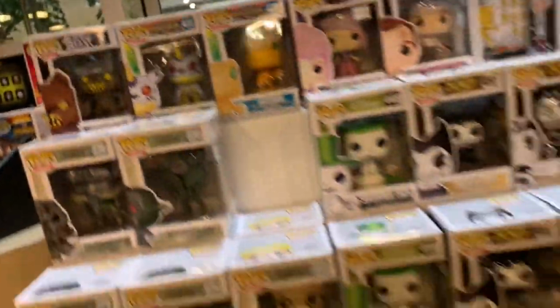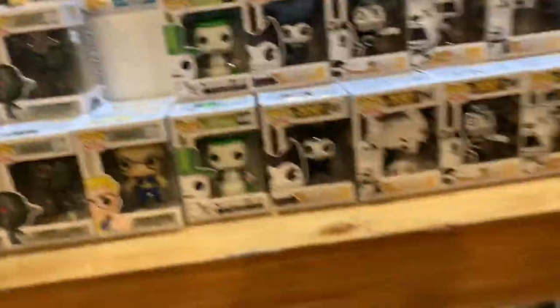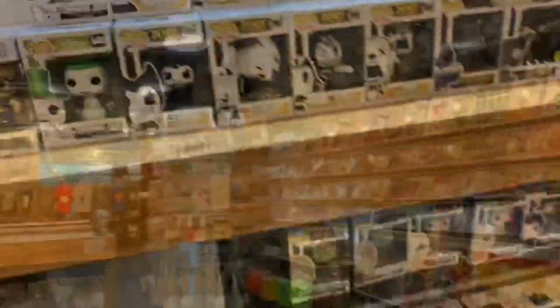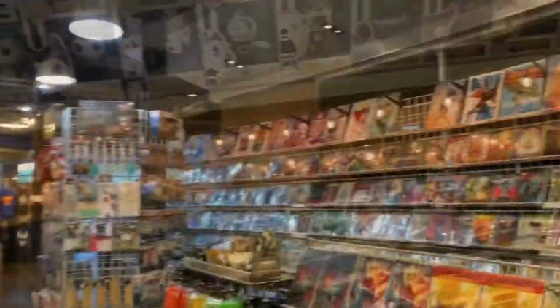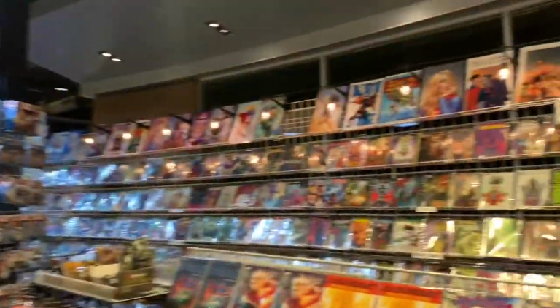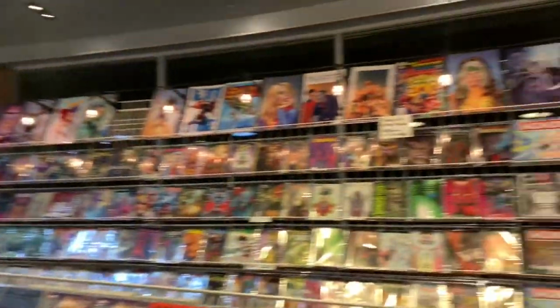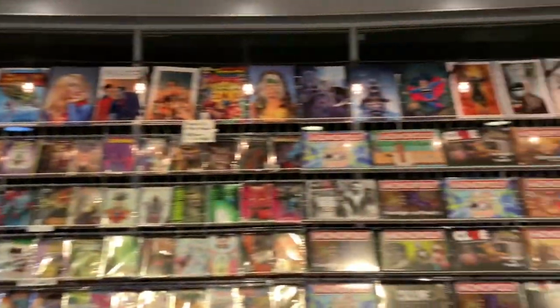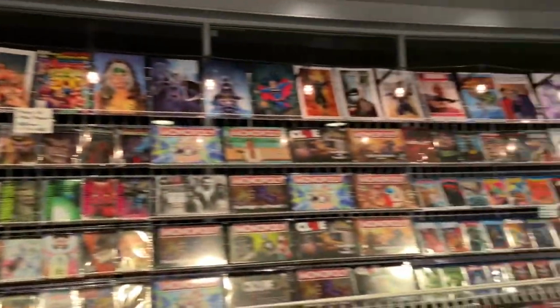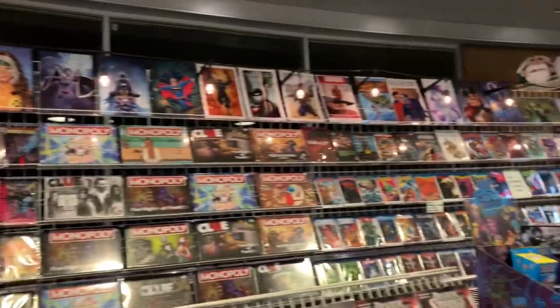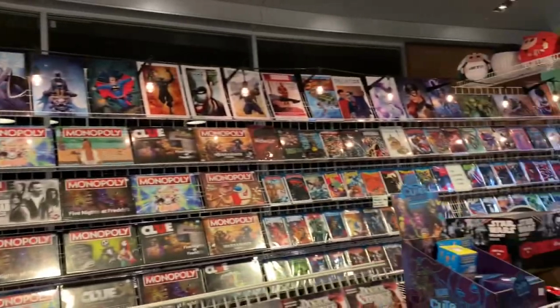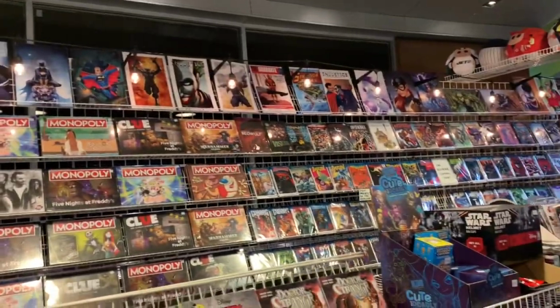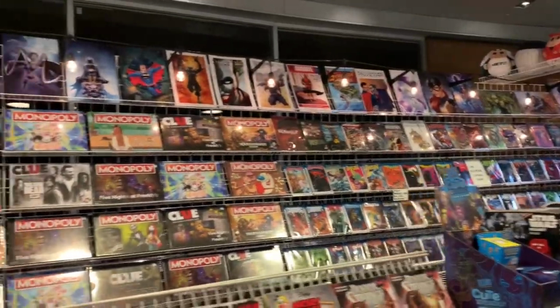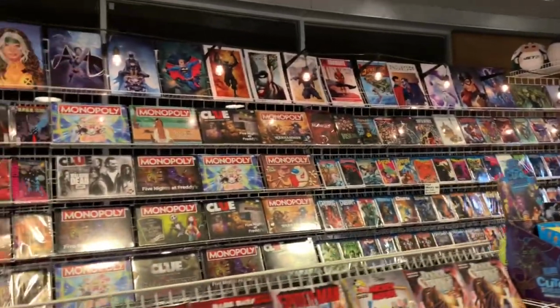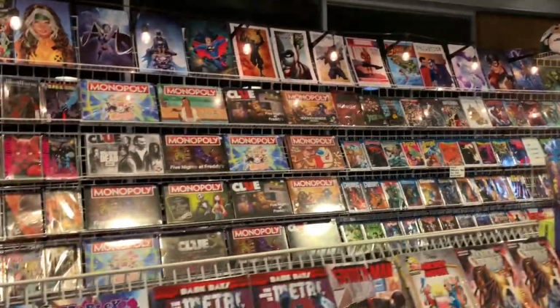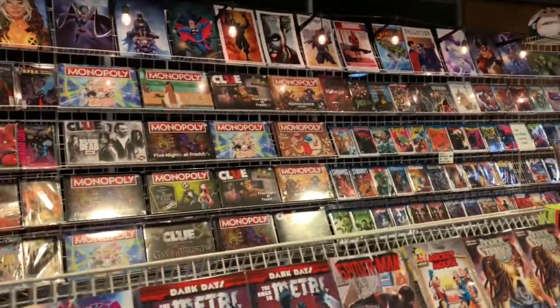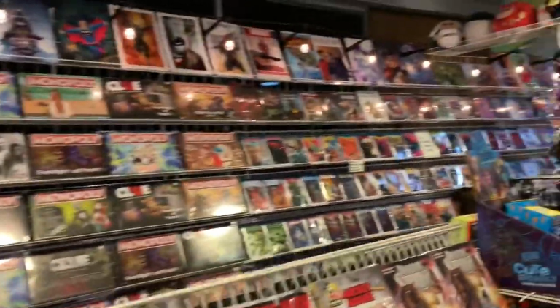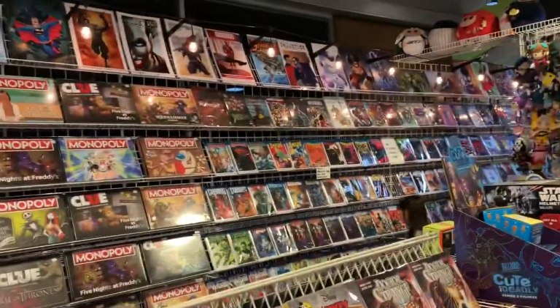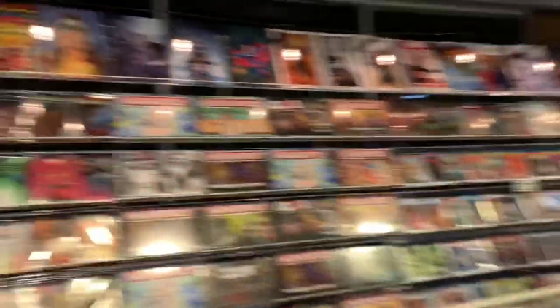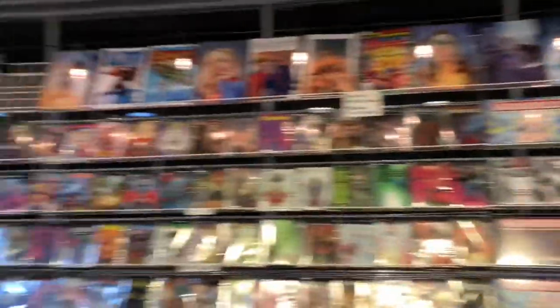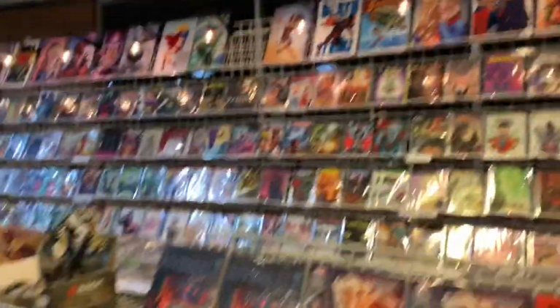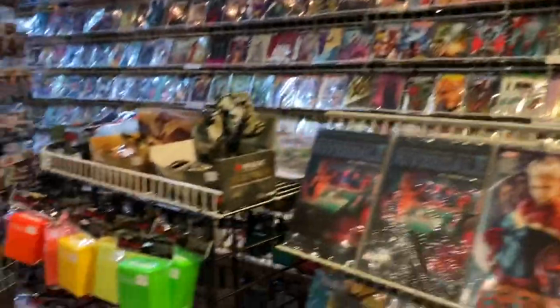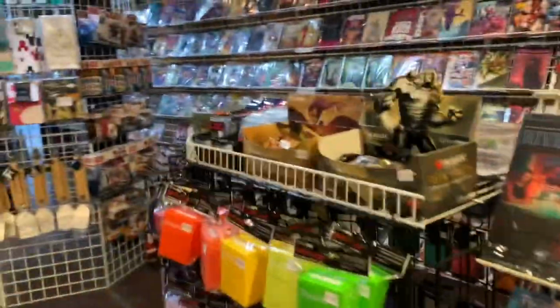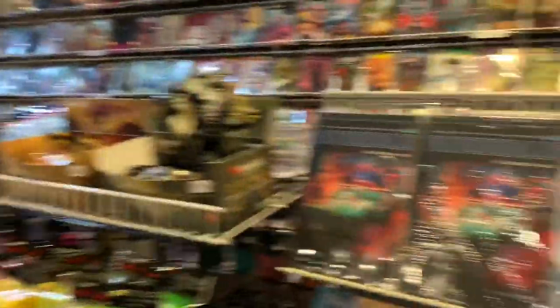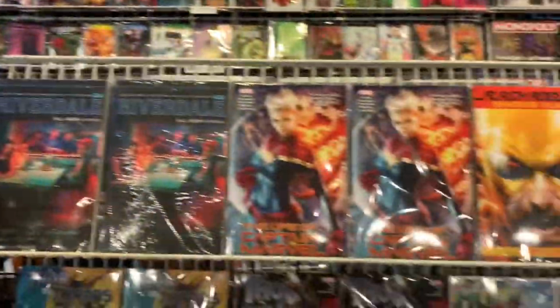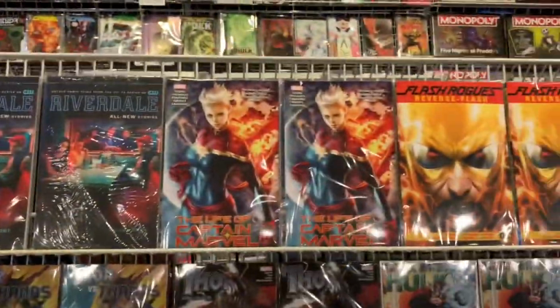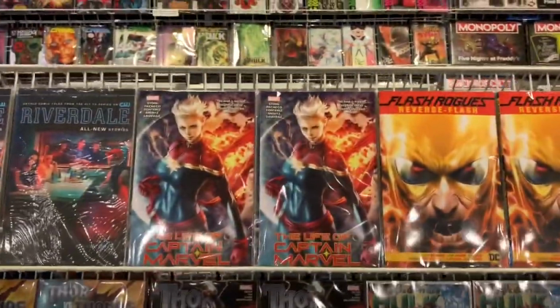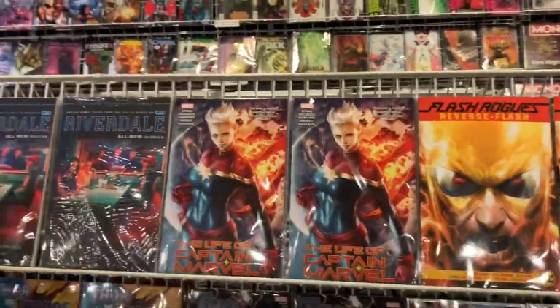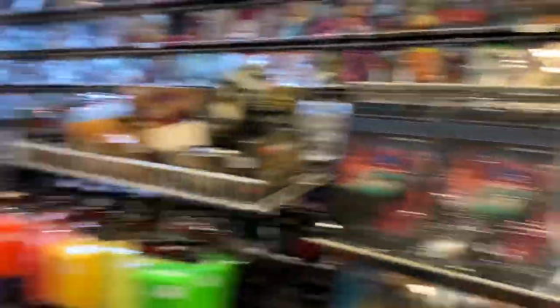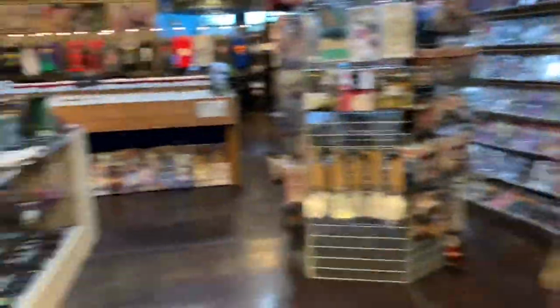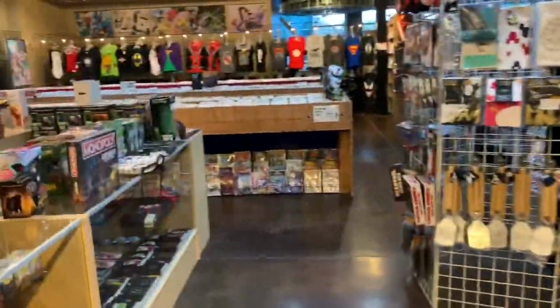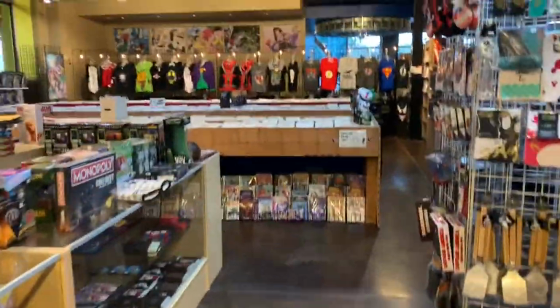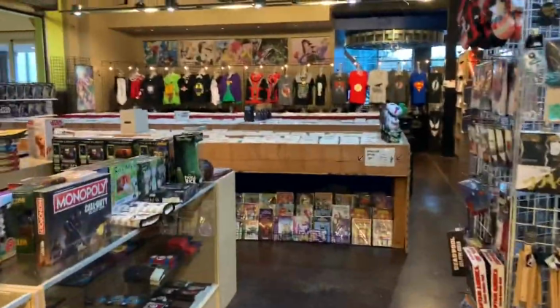All these comic books — they got a whole bunch of... oh no, these are board games, right? Some comic books, some more comic books, some new Marvel.